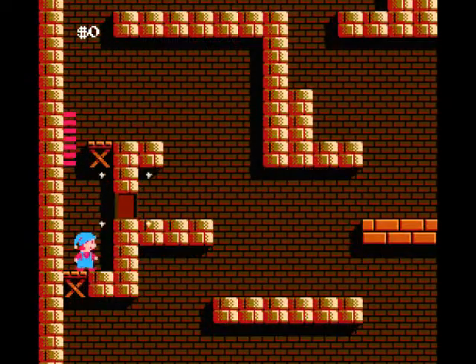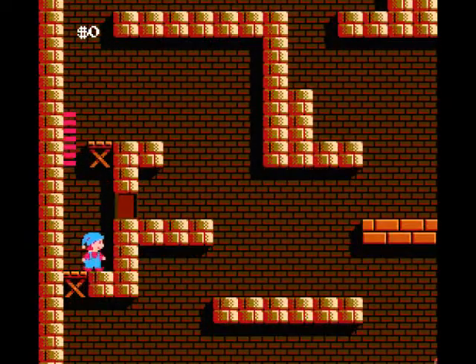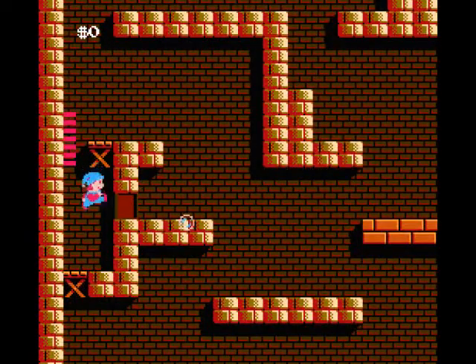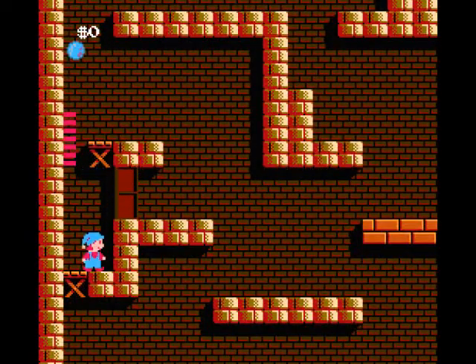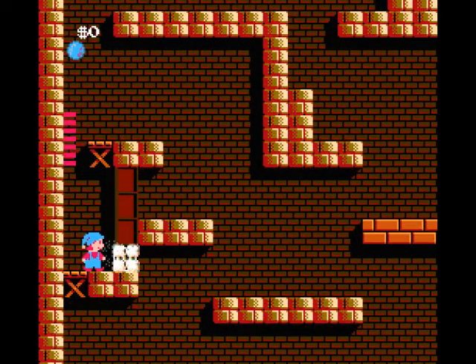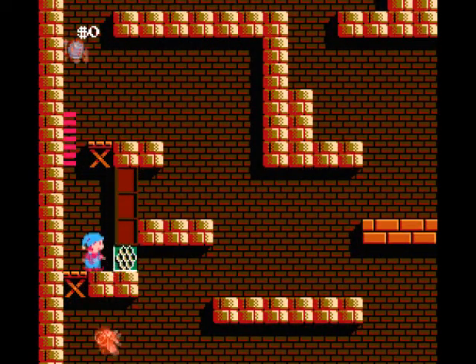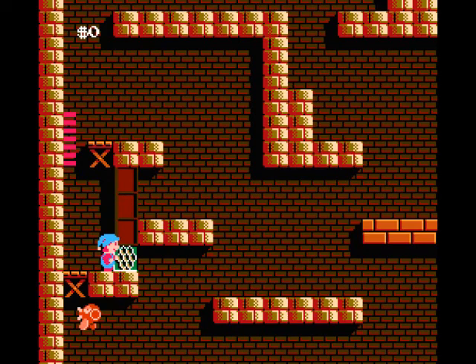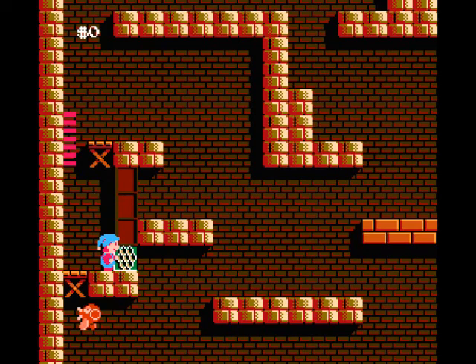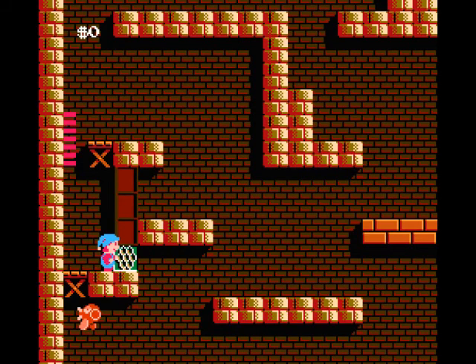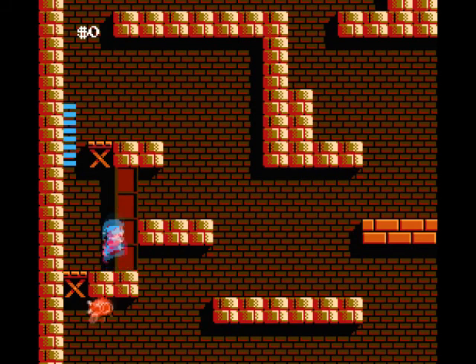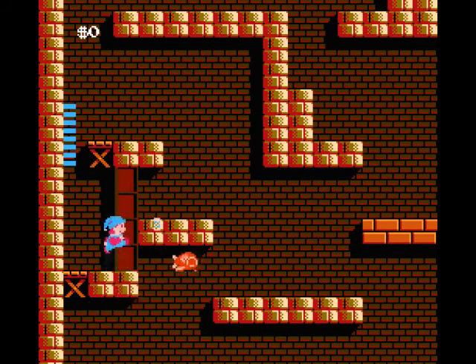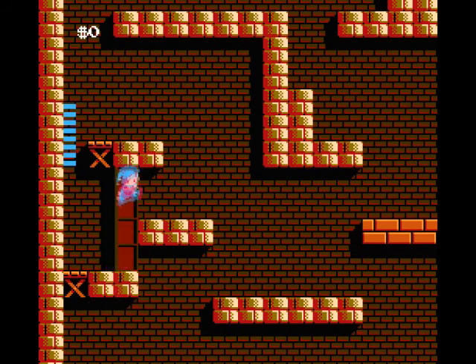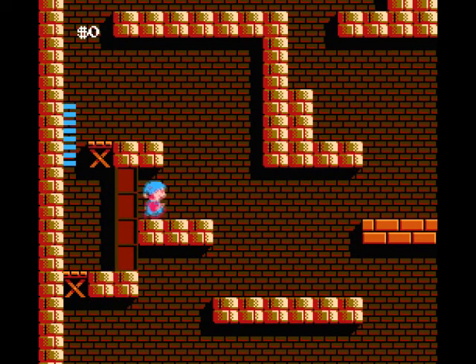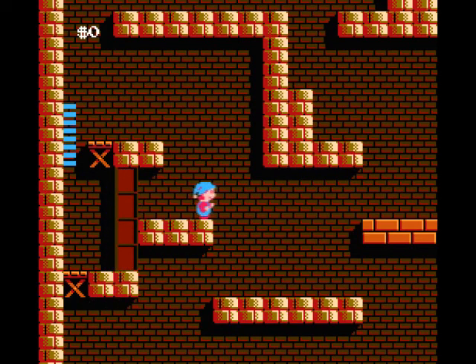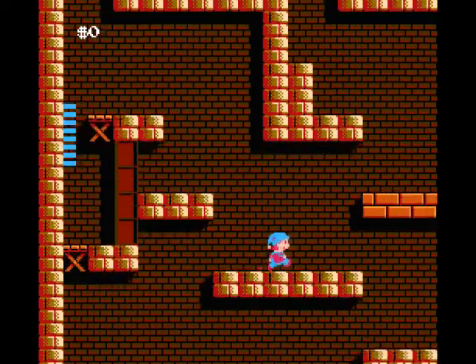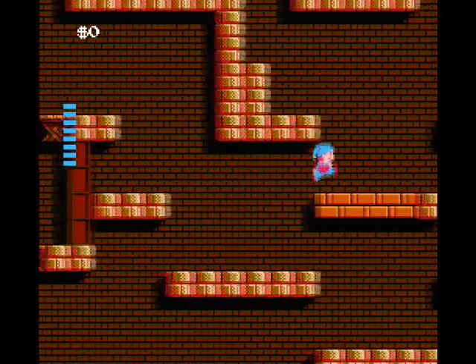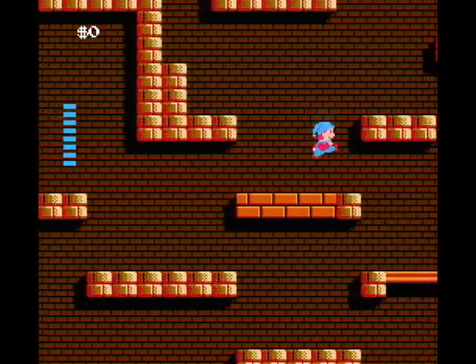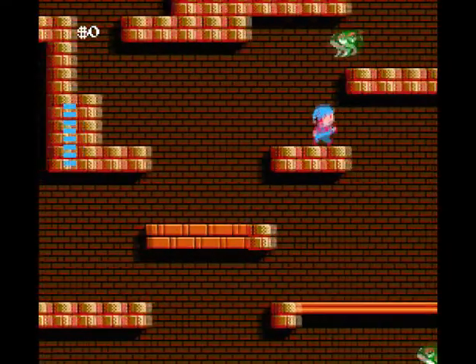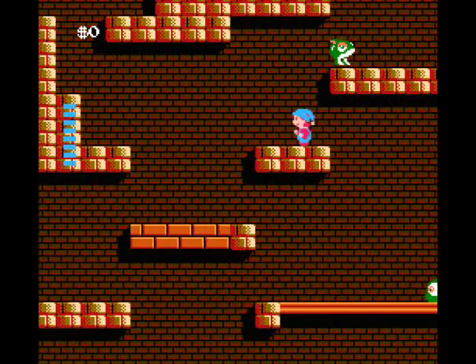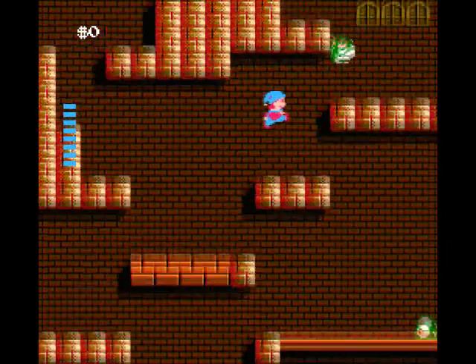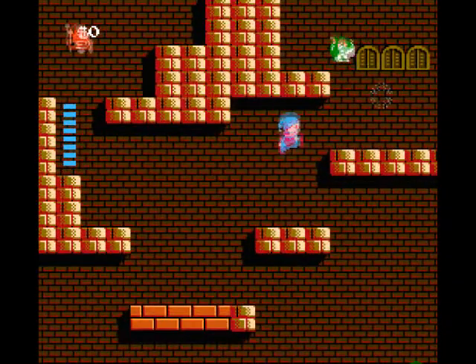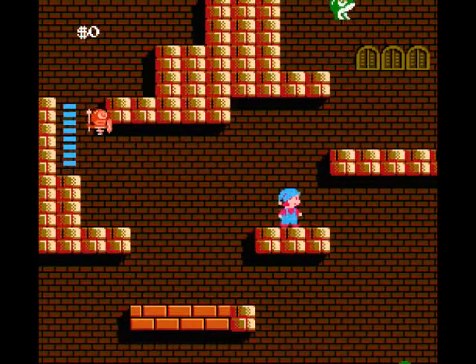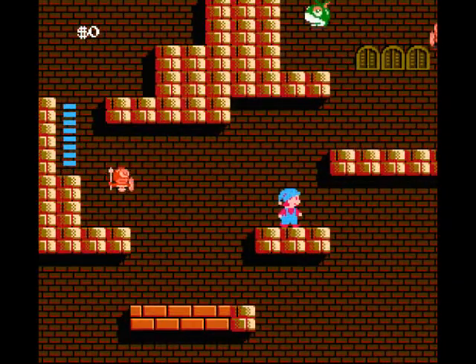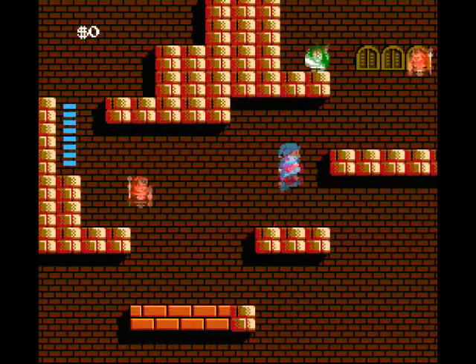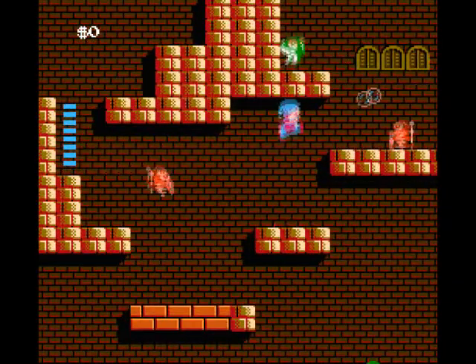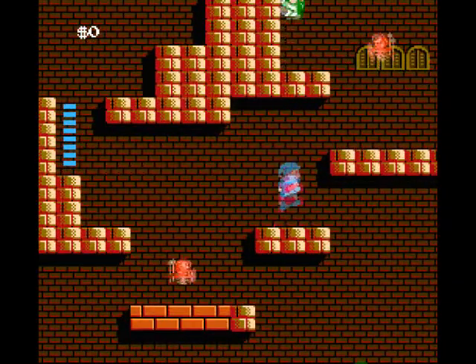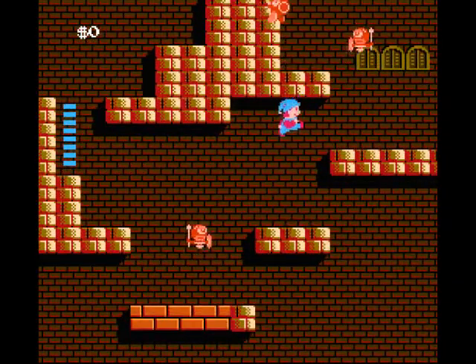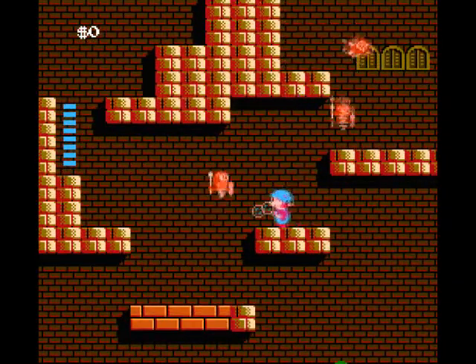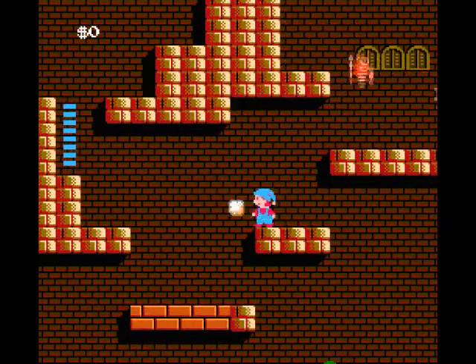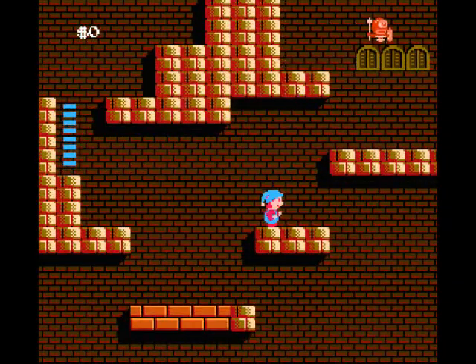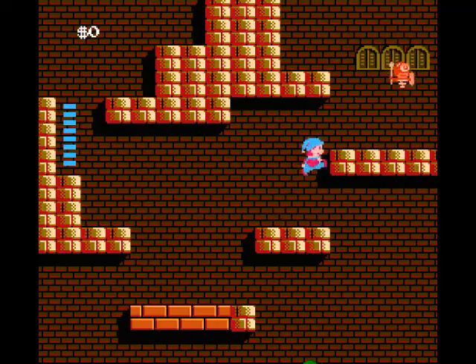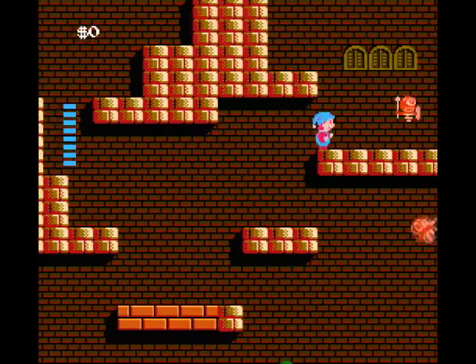Honeycombs are always found in the same location every time you play. Finding one will refill all of your health and give you an extra hit point. There are nine hidden throughout the game, which can raise your health to a maximum of 16. You'll want to try to track down every one of these if you wish to stand a chance.